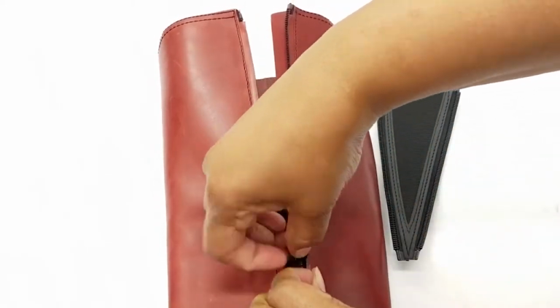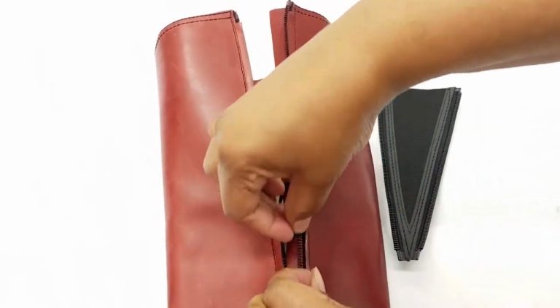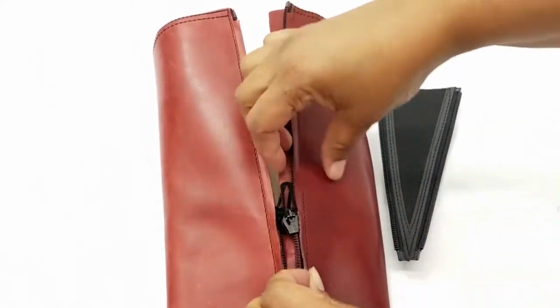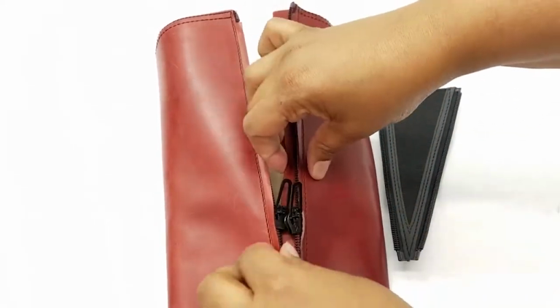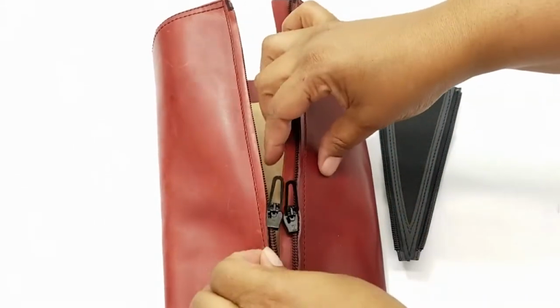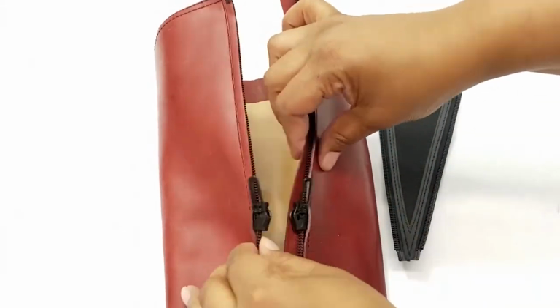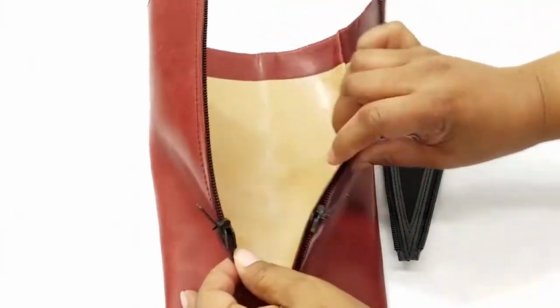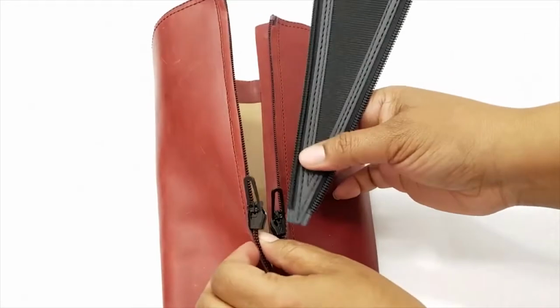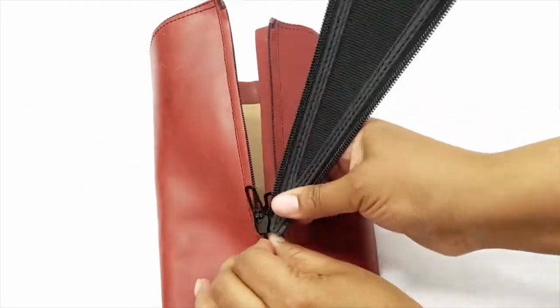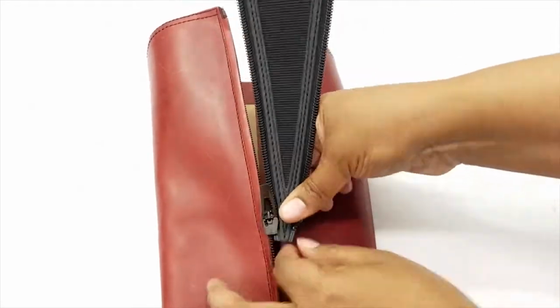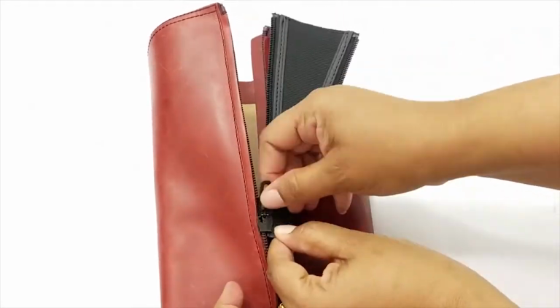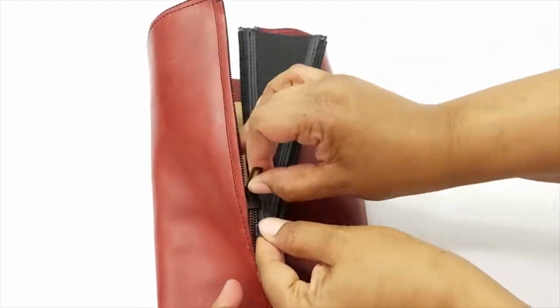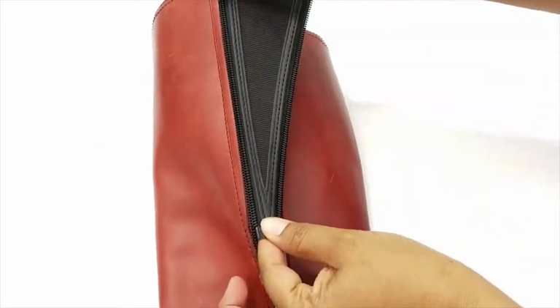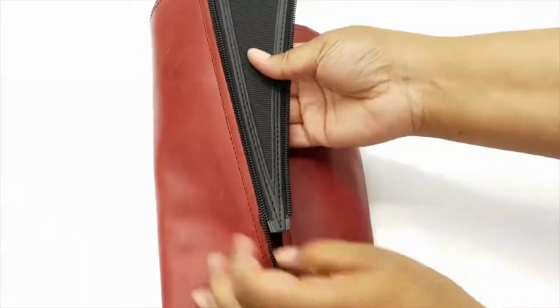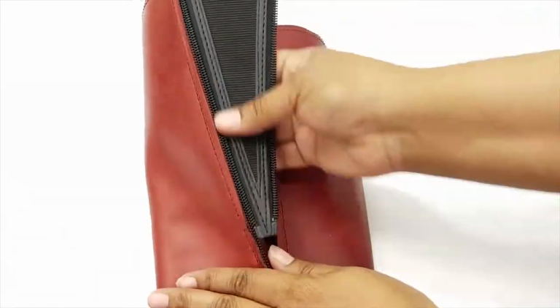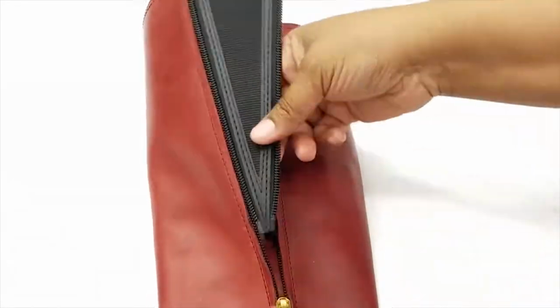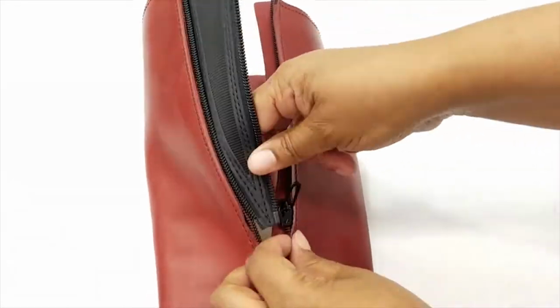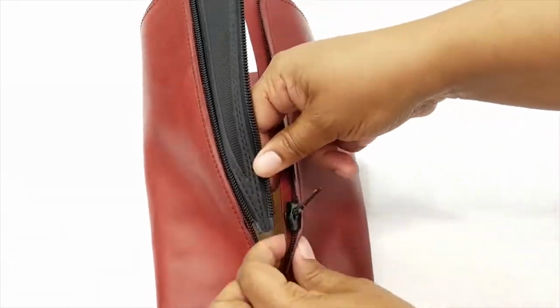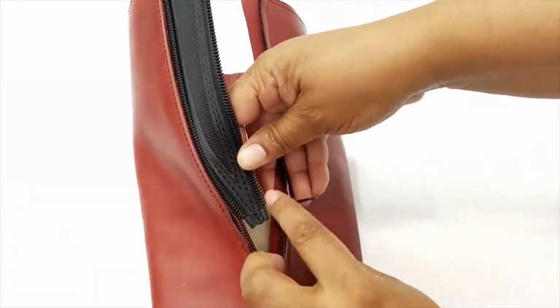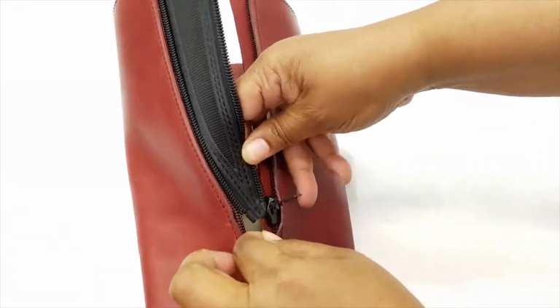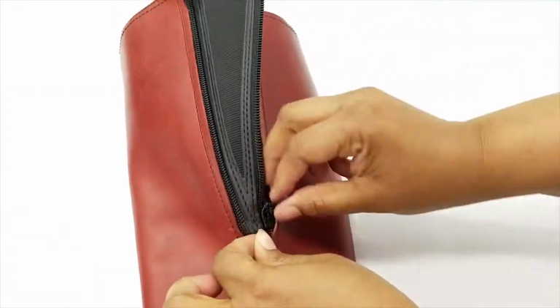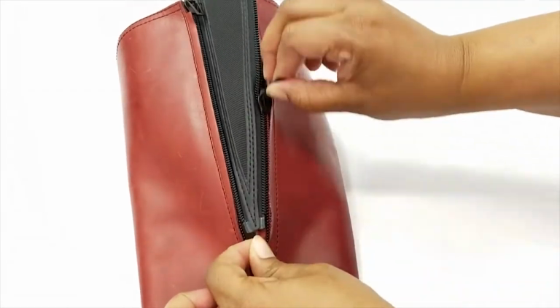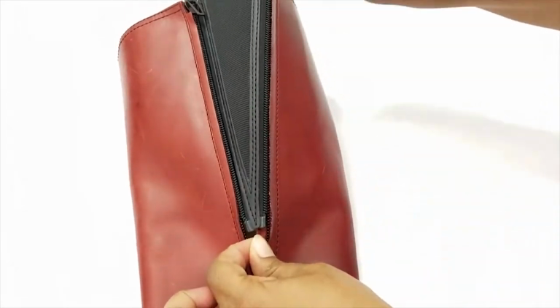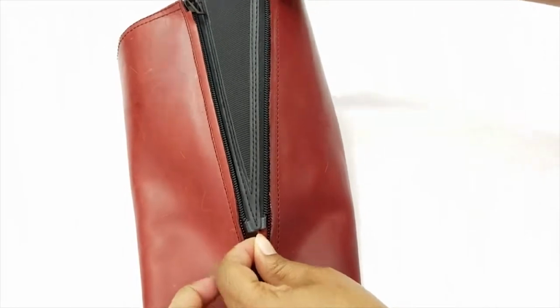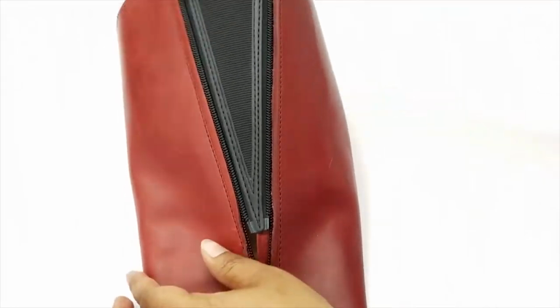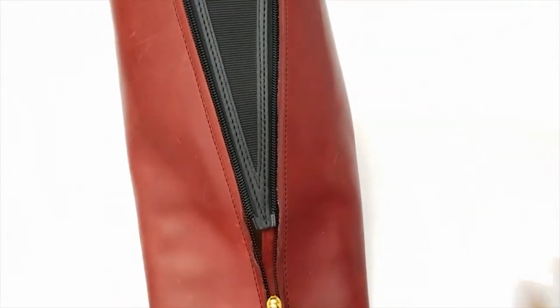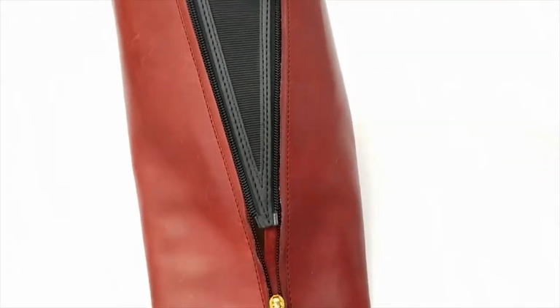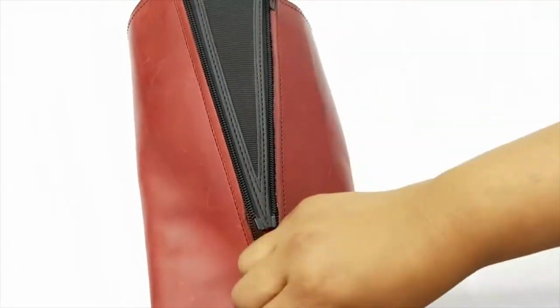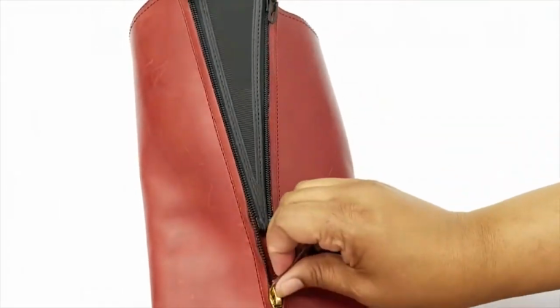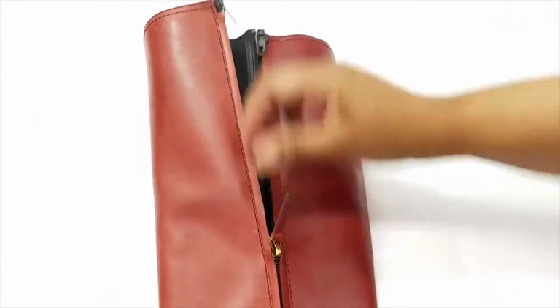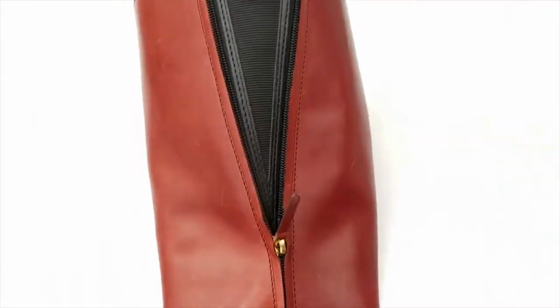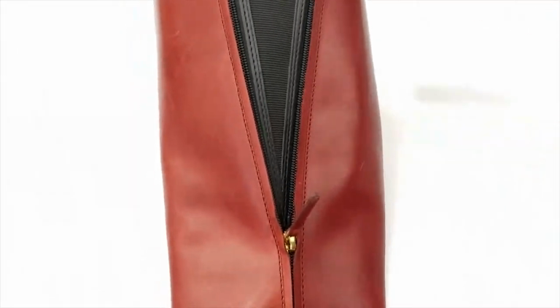Unzip your boot and clip these sliders over both sides of the boot zipper. Make sure you feel a click when you snap them closed. Slip on your boot and zip the boot zipper slightly over your ankle for support.